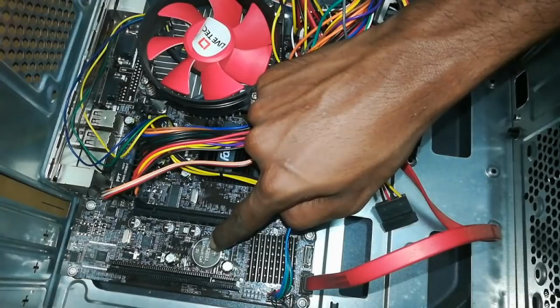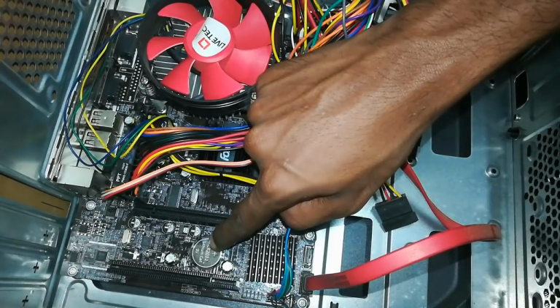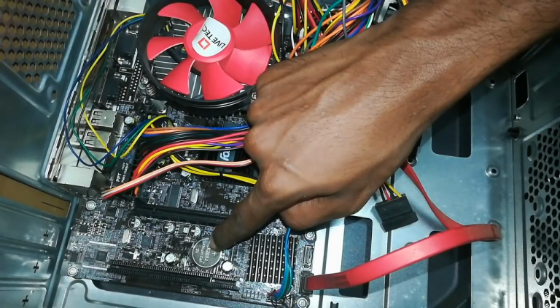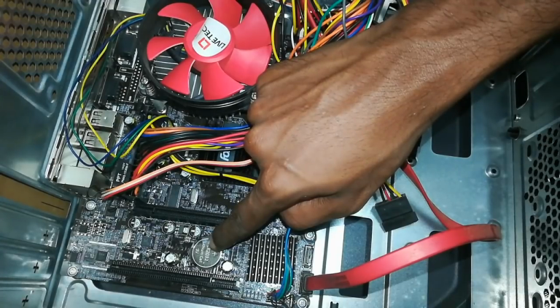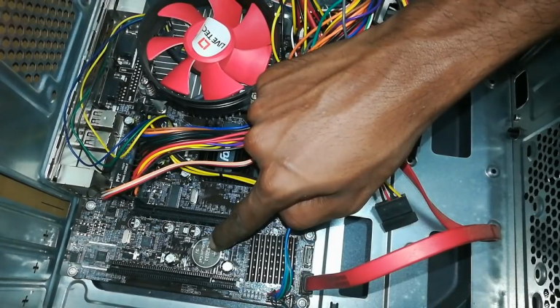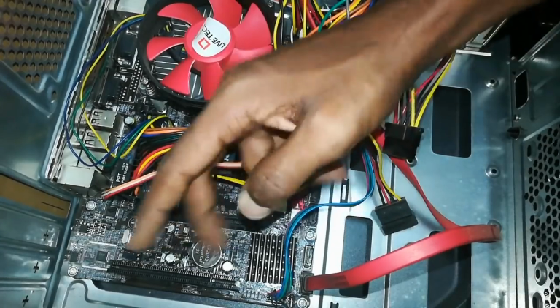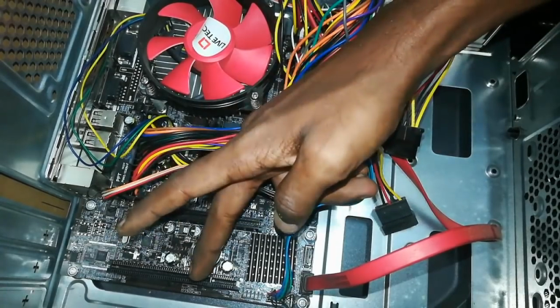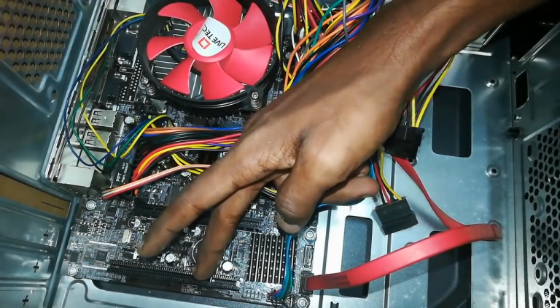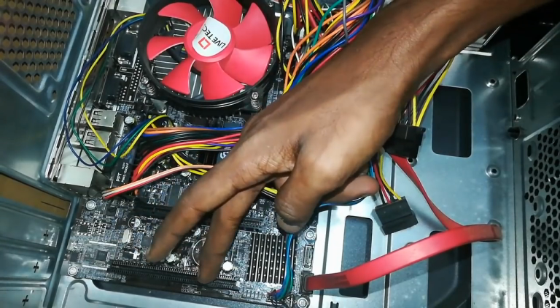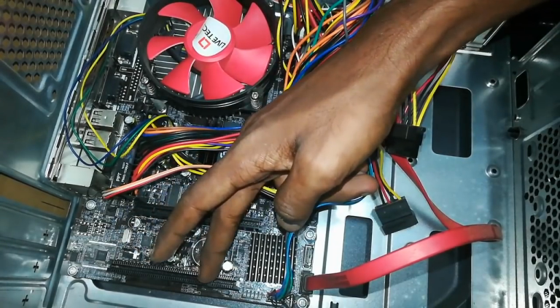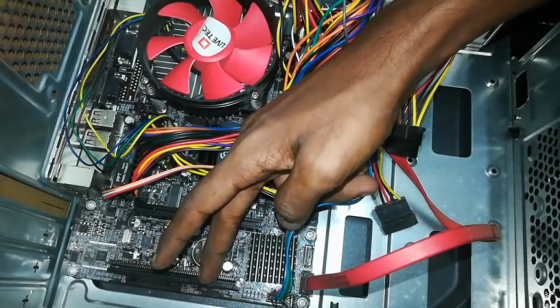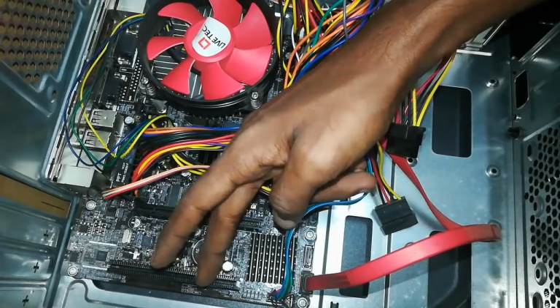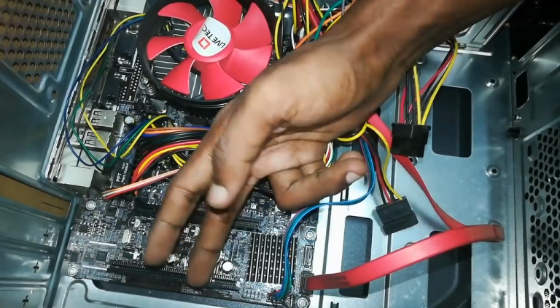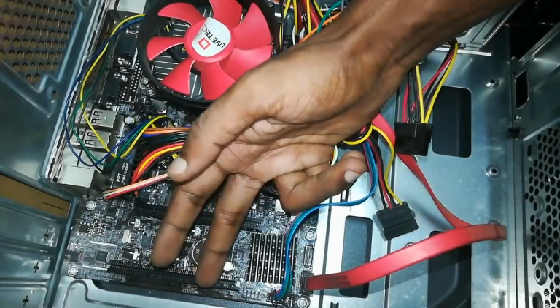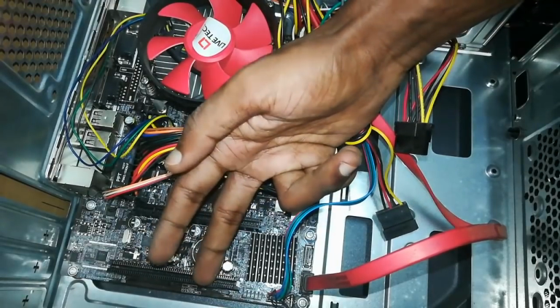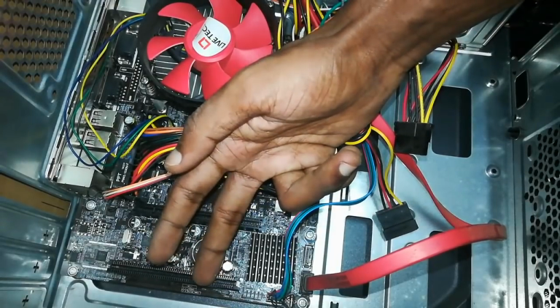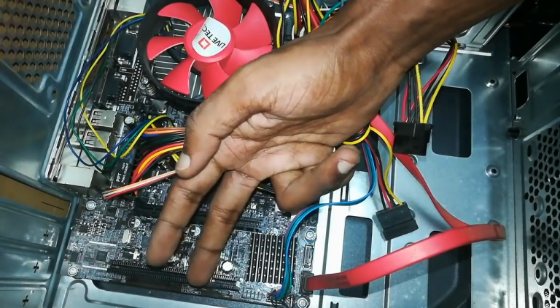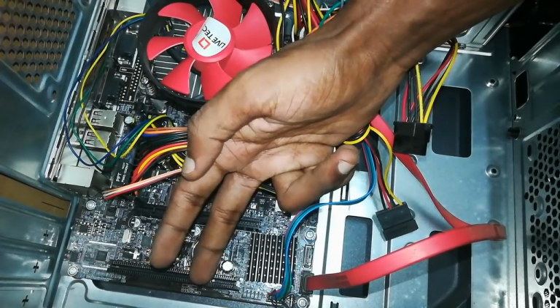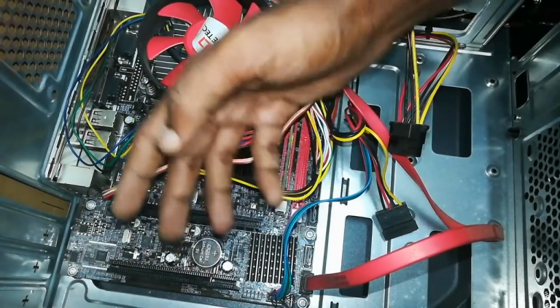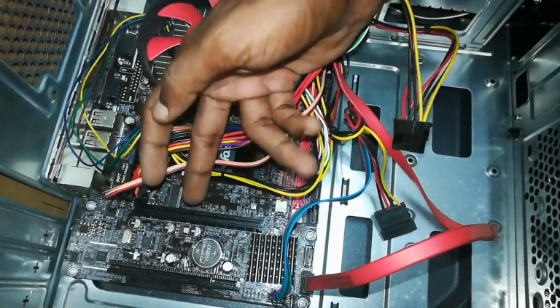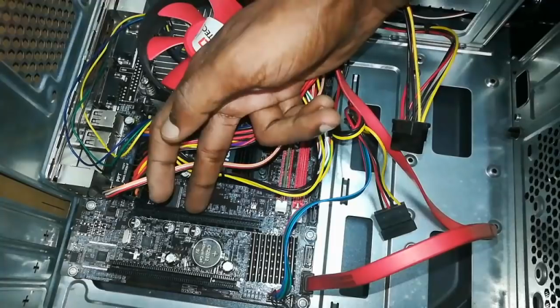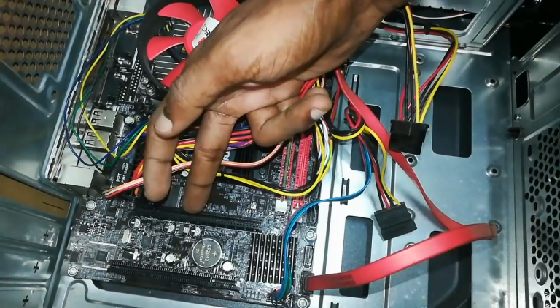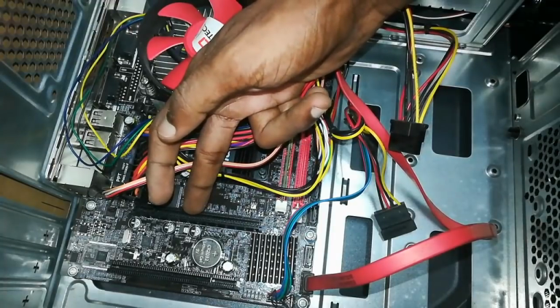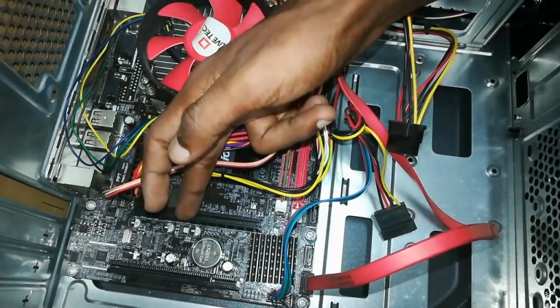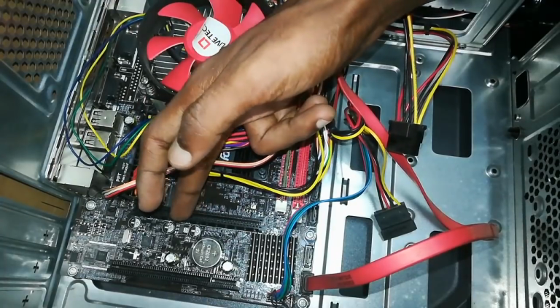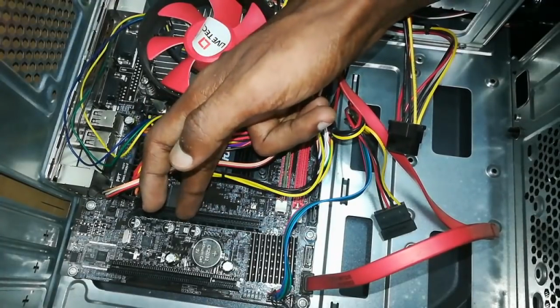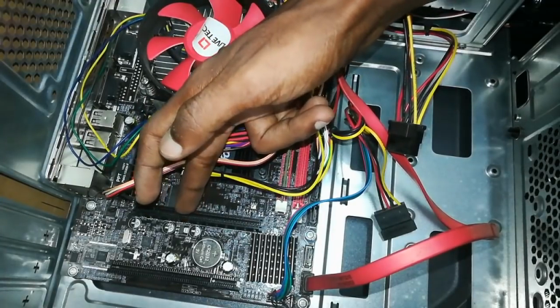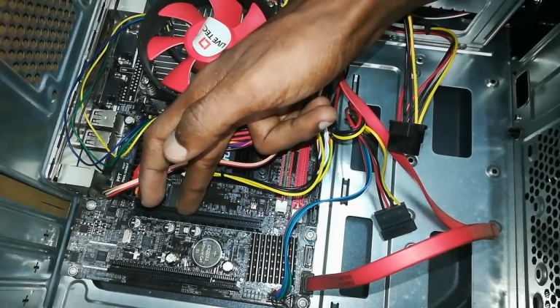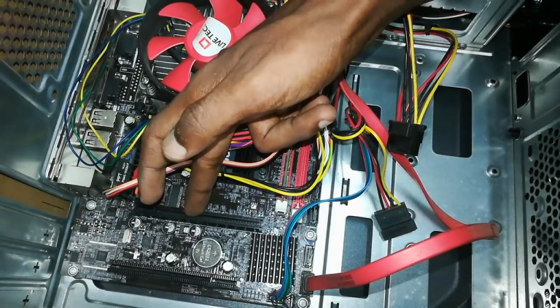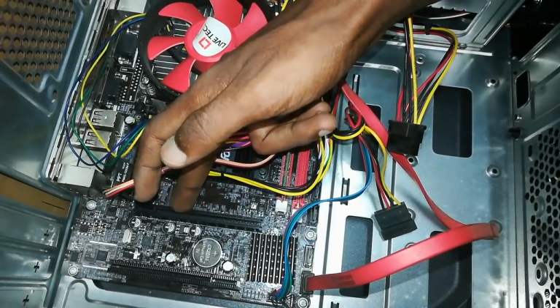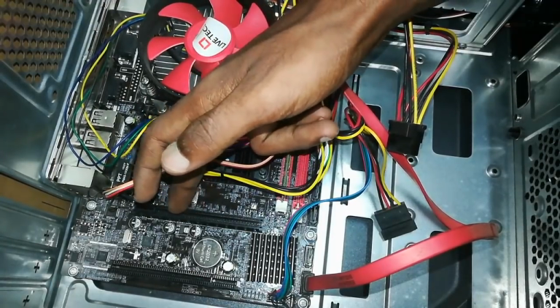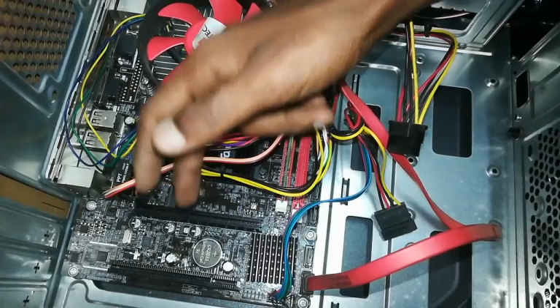Here the data and timing is managed. This is the CMOS battery. This is the PCI slot — this will be for peripheral parts. This is an AGP slot. This is the graphics card.